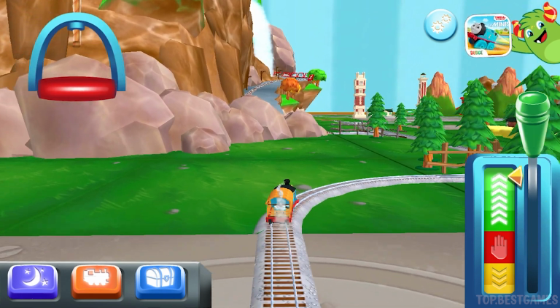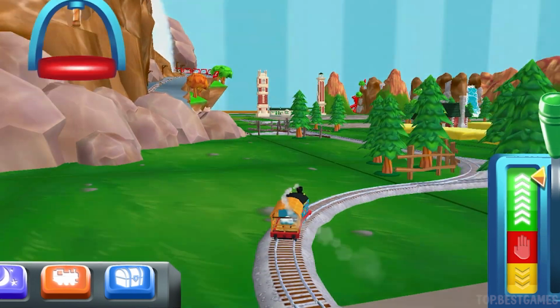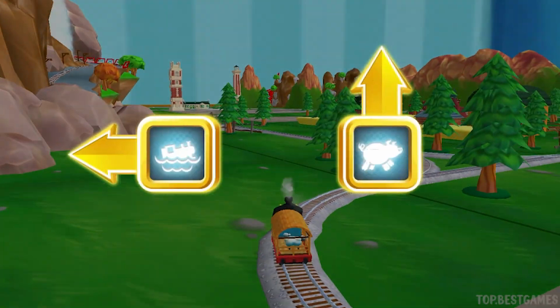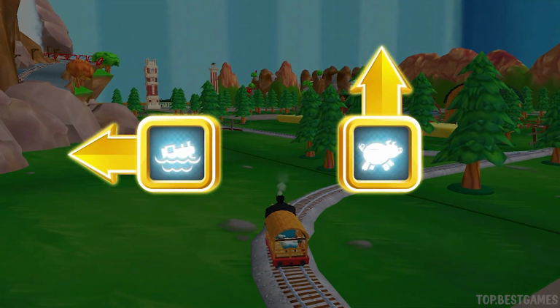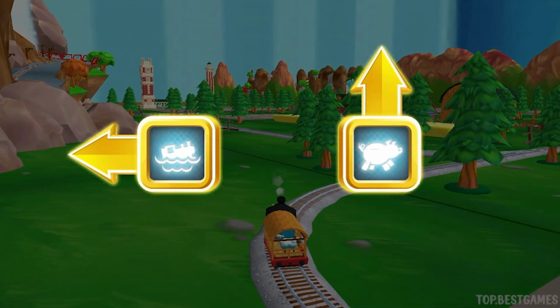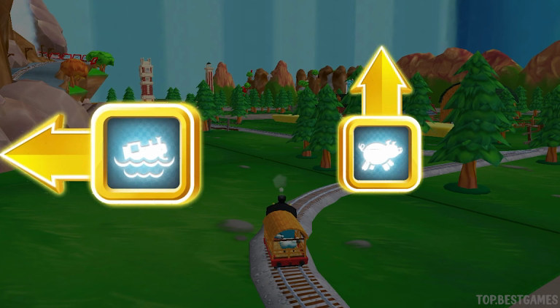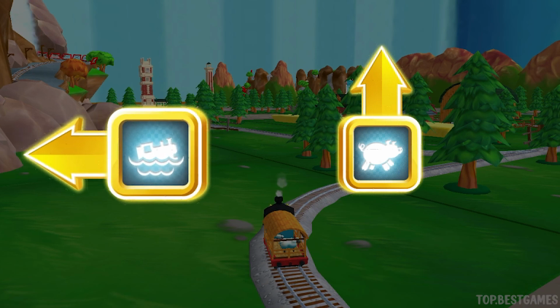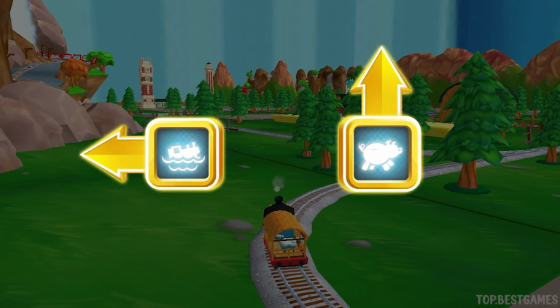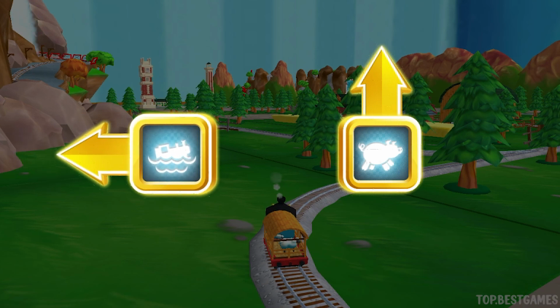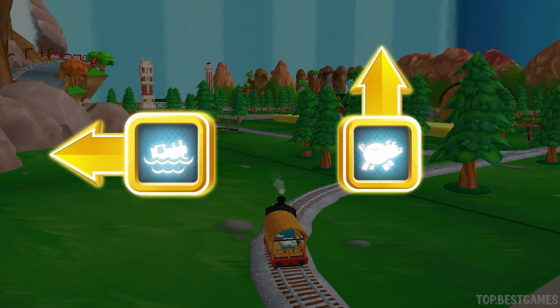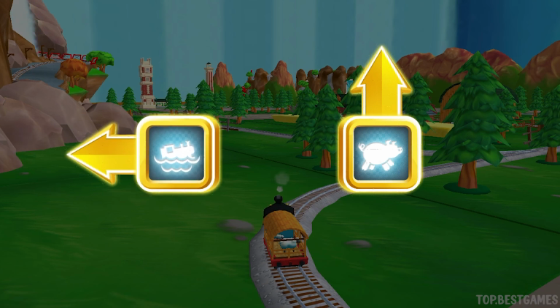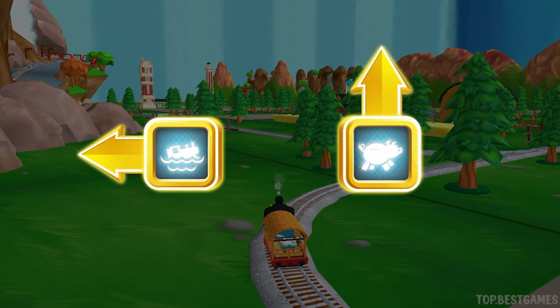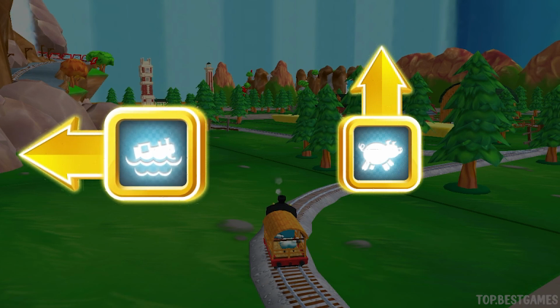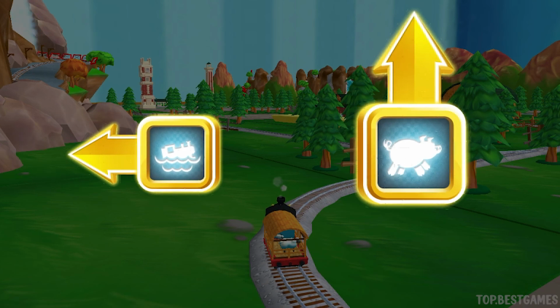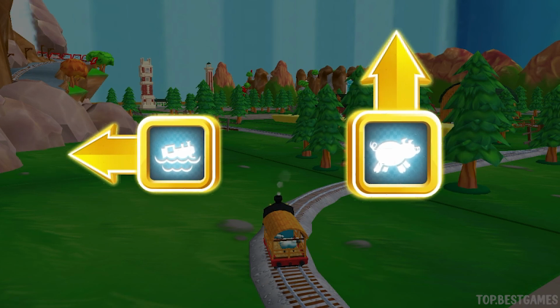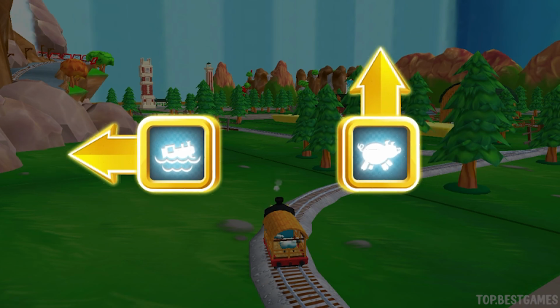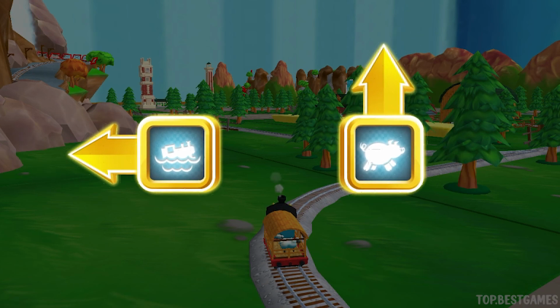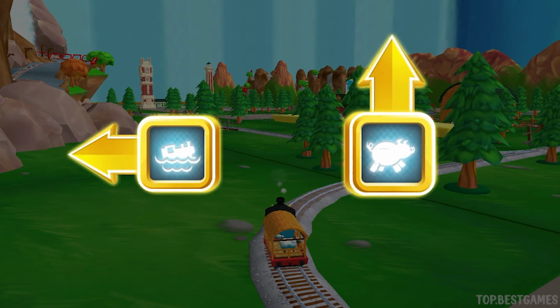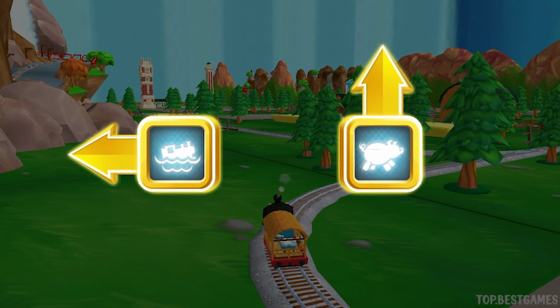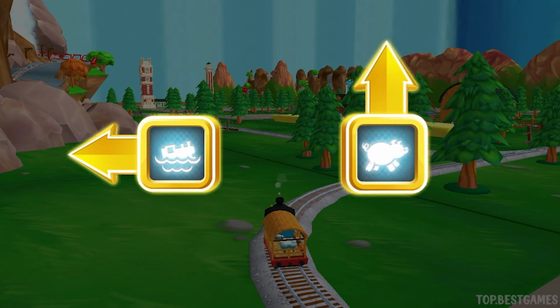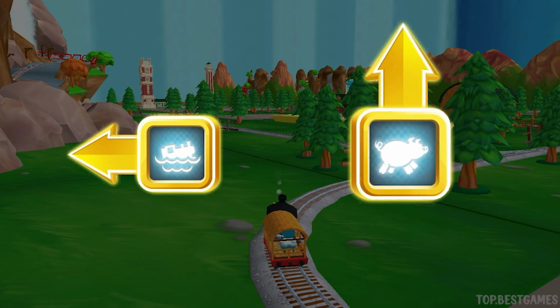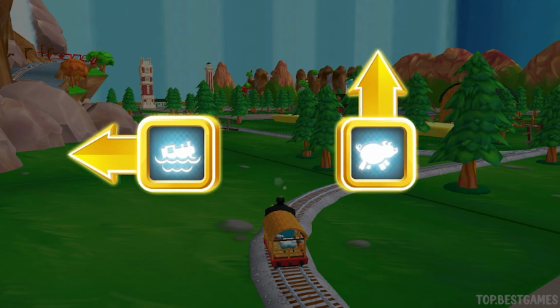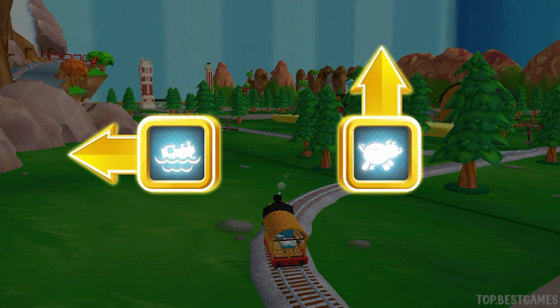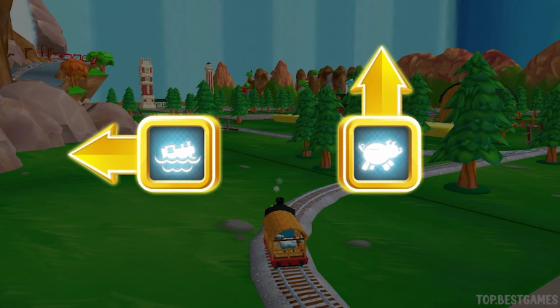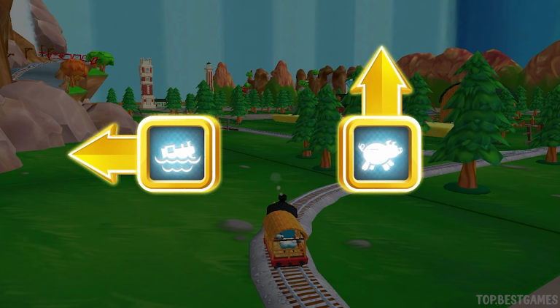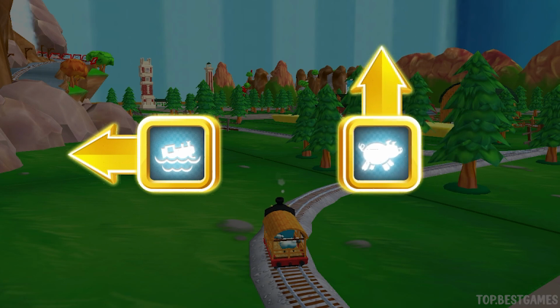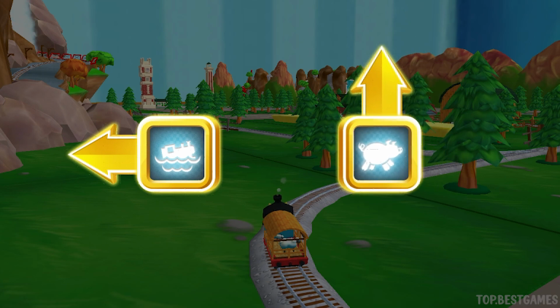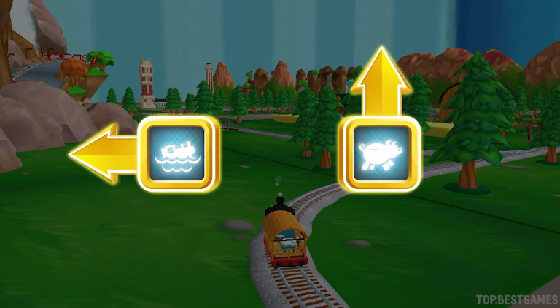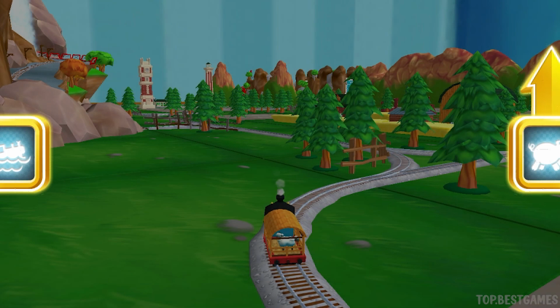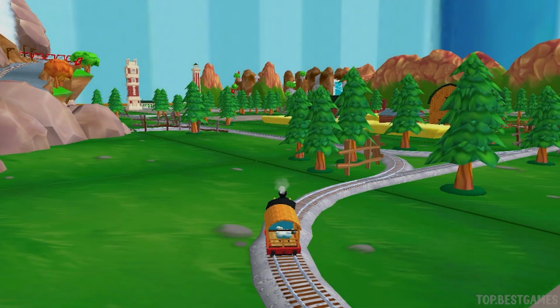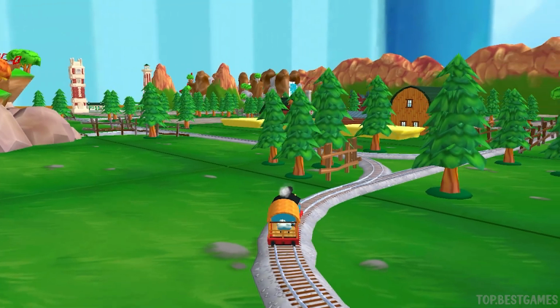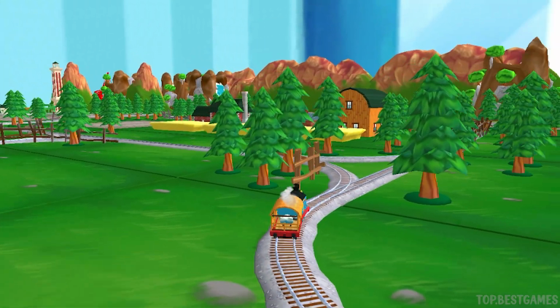Which way do you wanna go? Left leads to the water slide. Forward leads to the pig farm. We're going to the water slide!